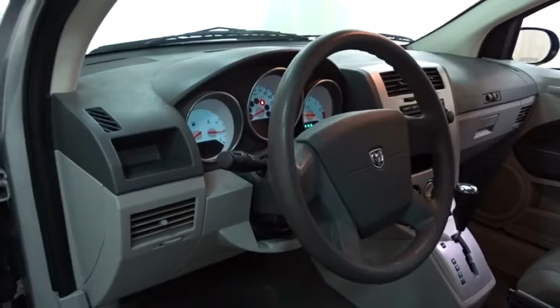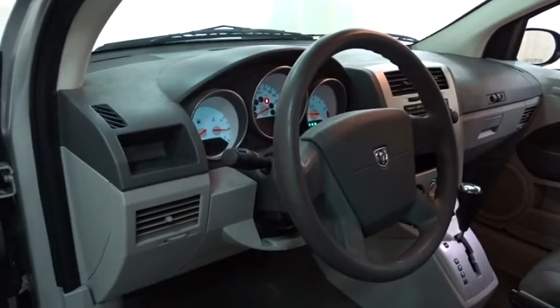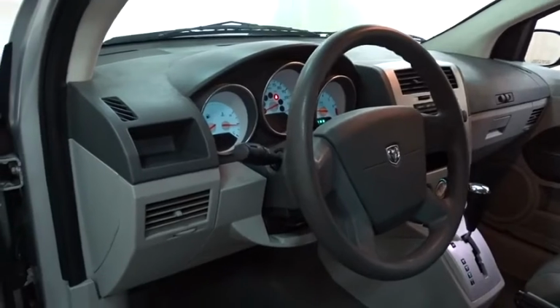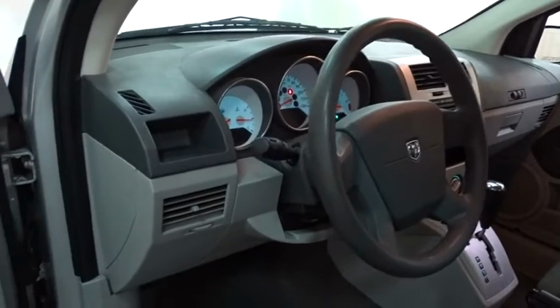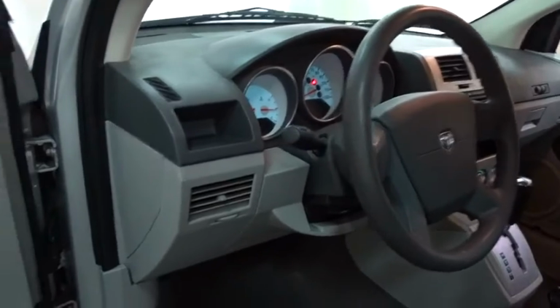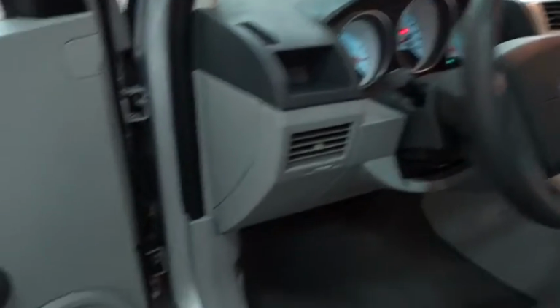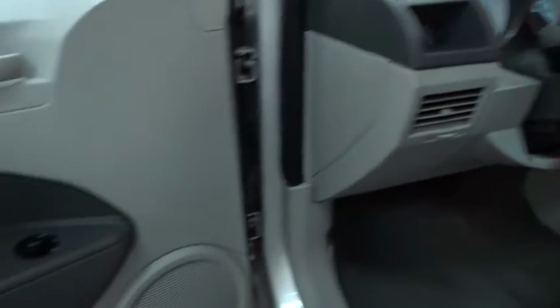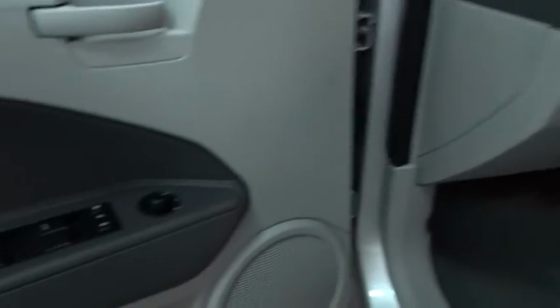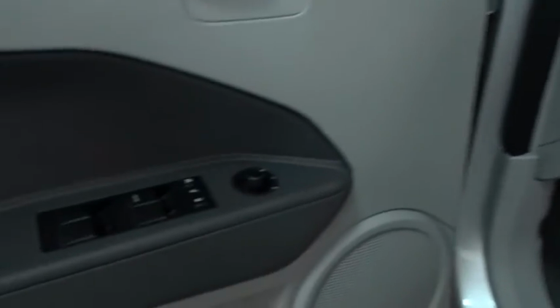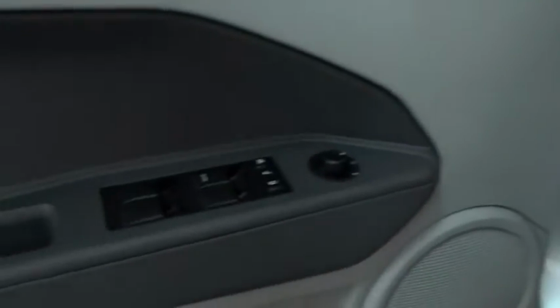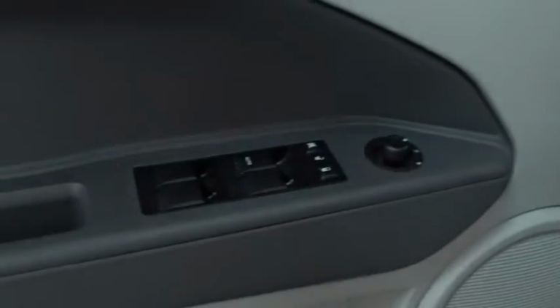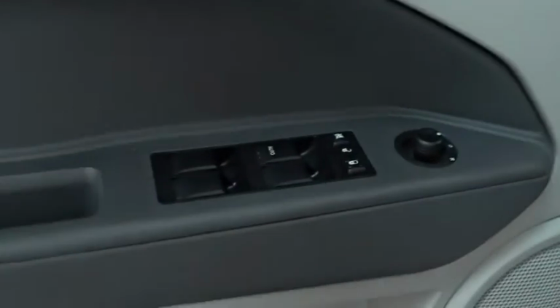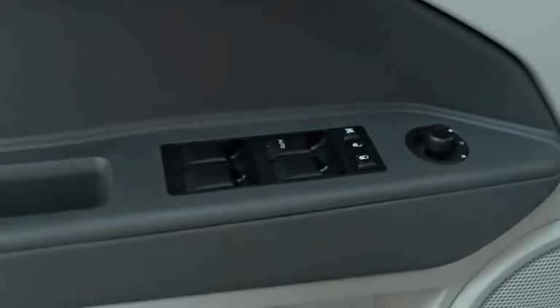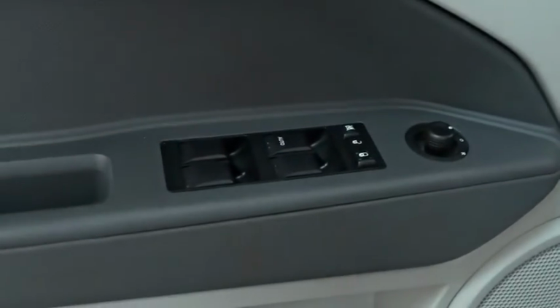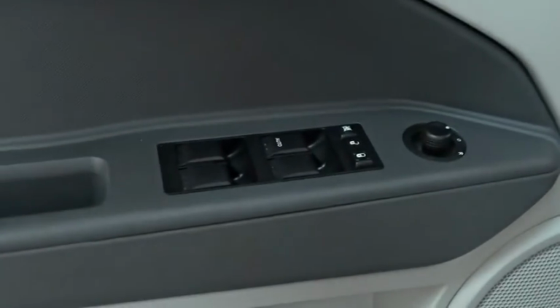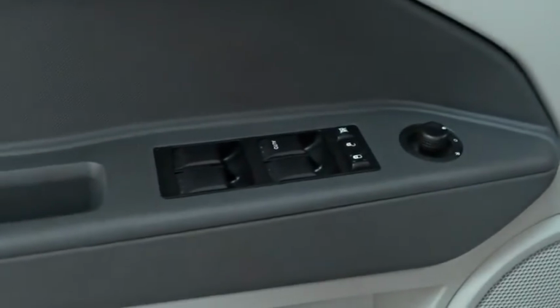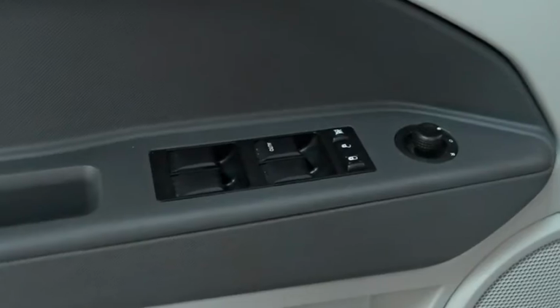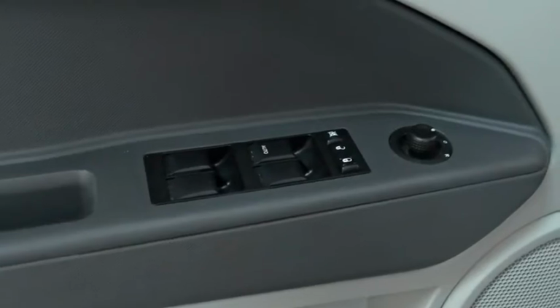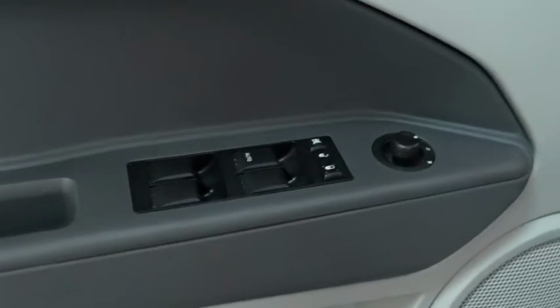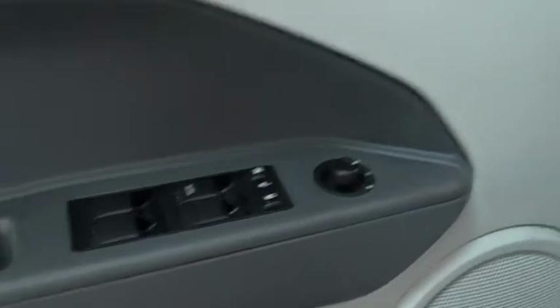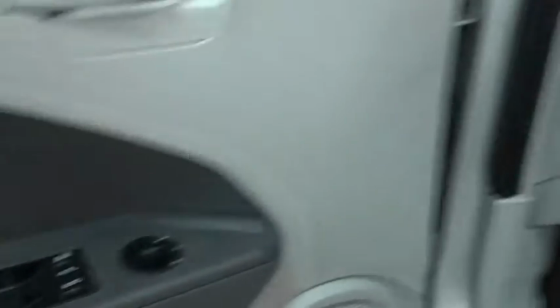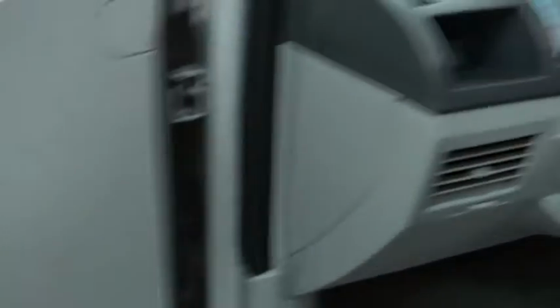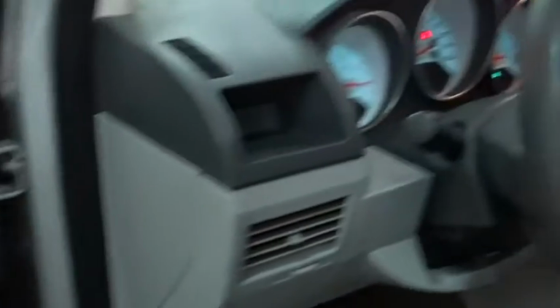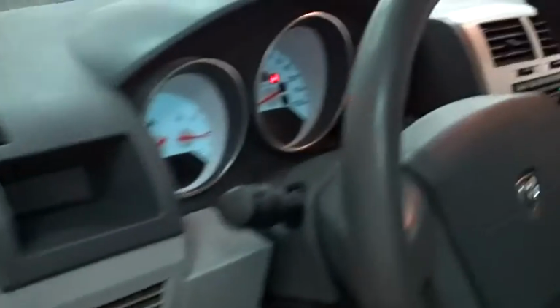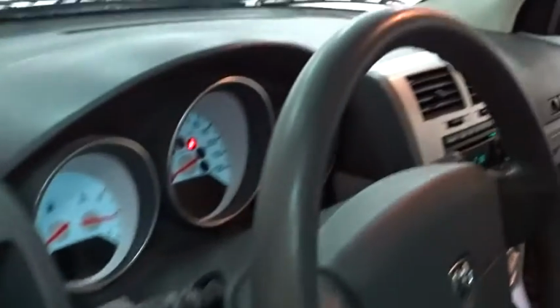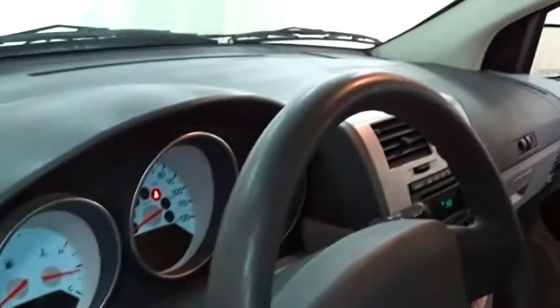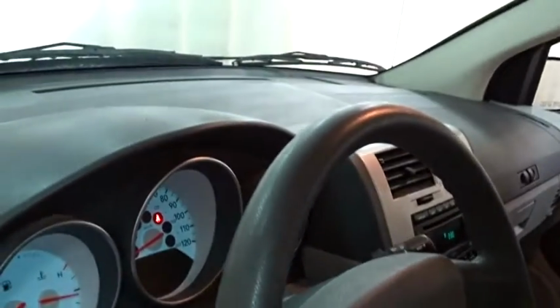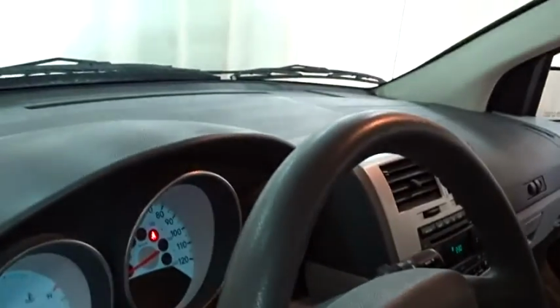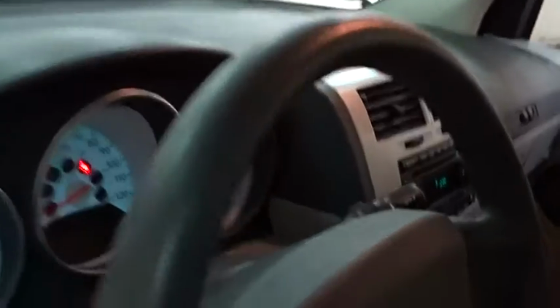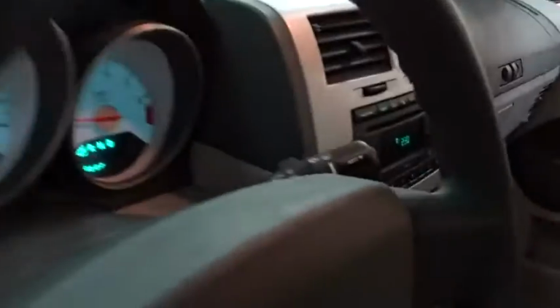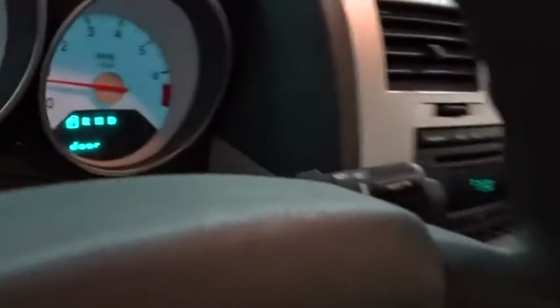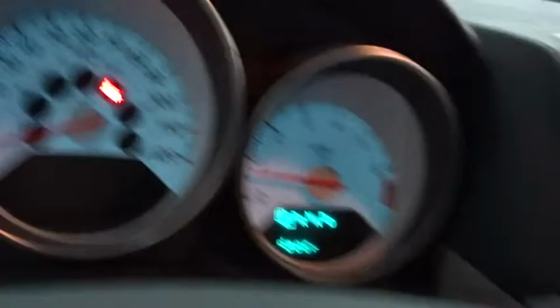Here are some of this vehicle's great options: keyless entry, power steering, adjustable steering wheel, rear defrost, AM-FM stereo radio, front wheel drive.